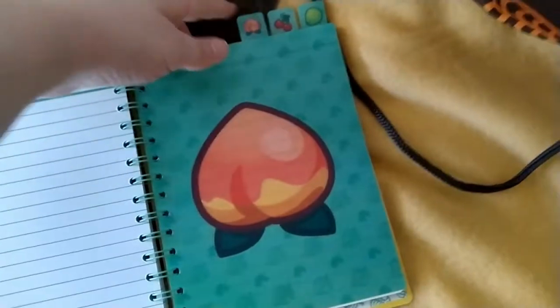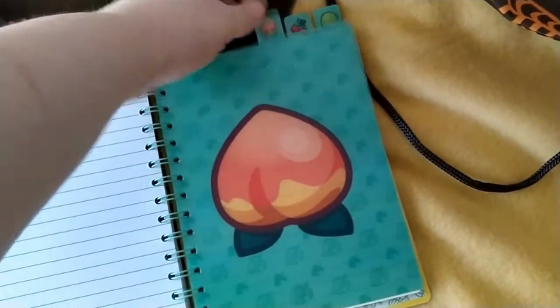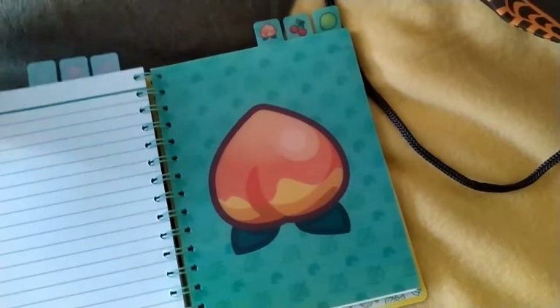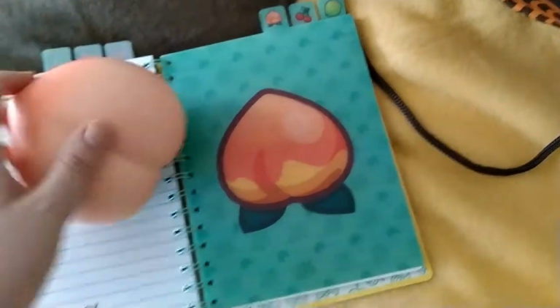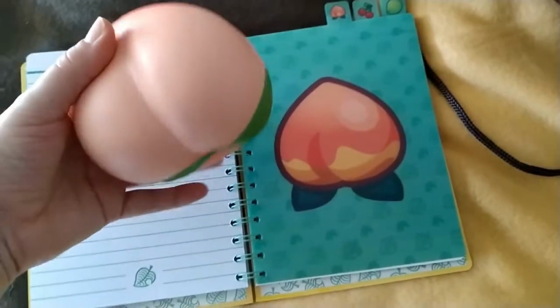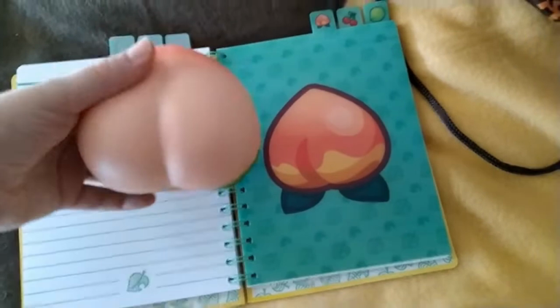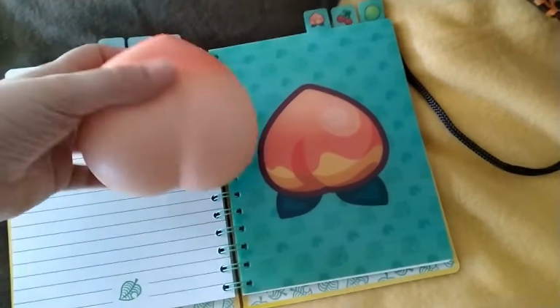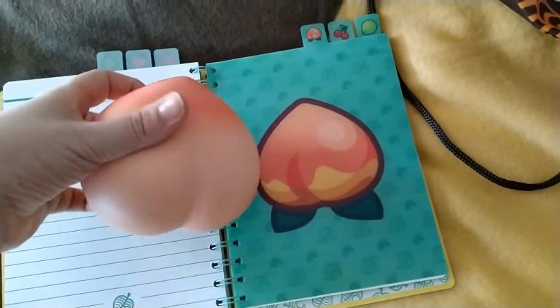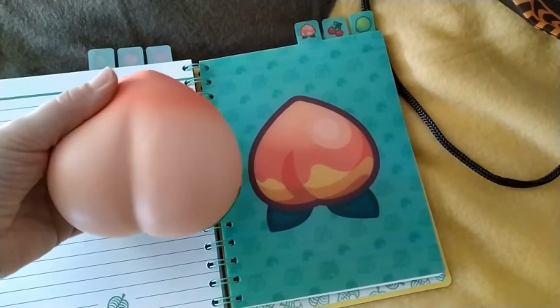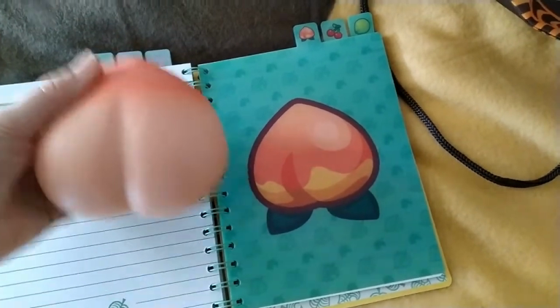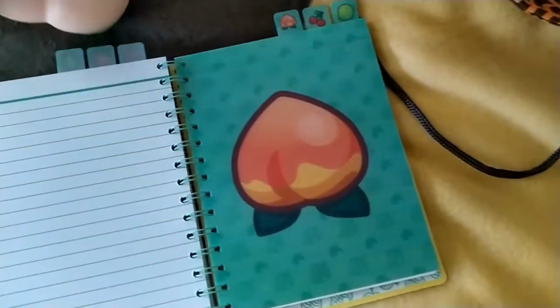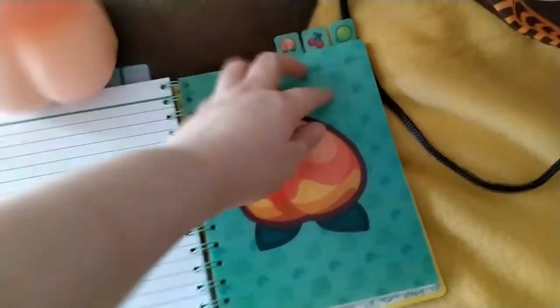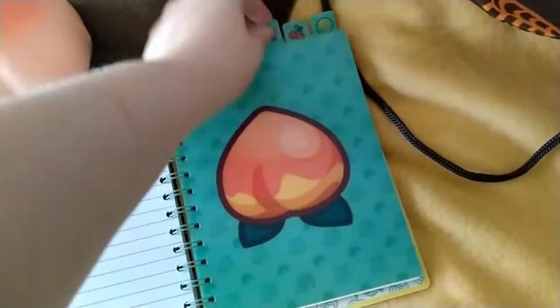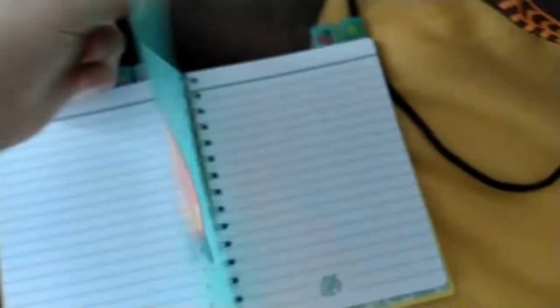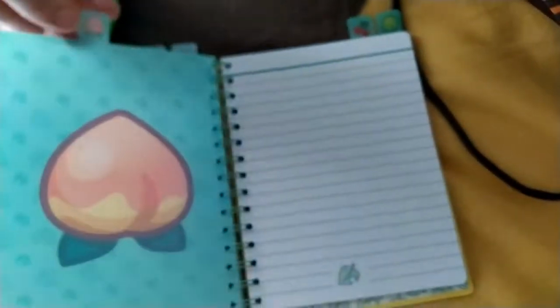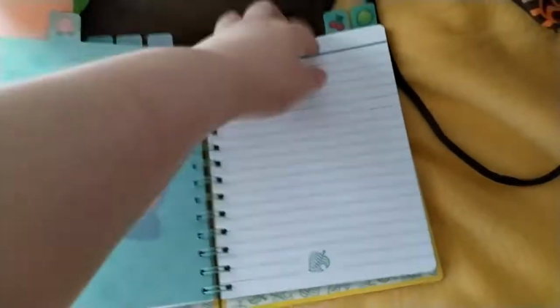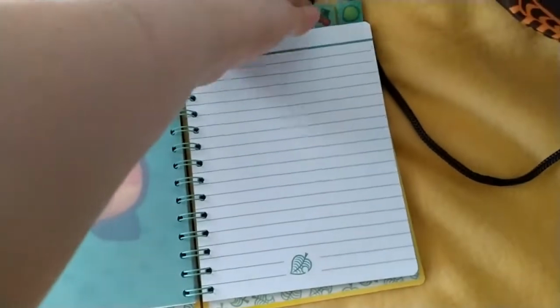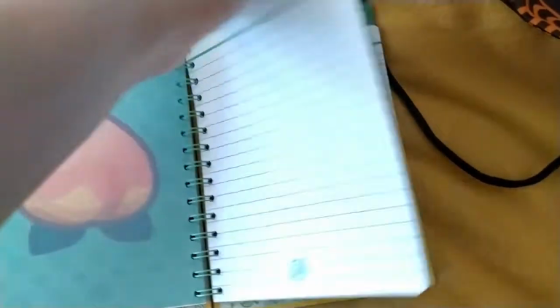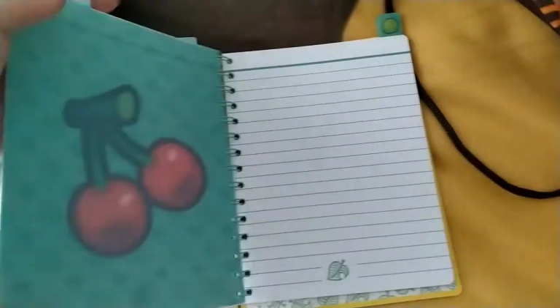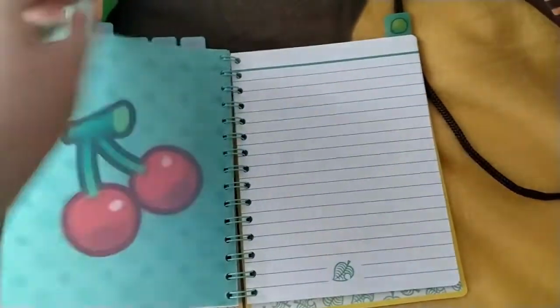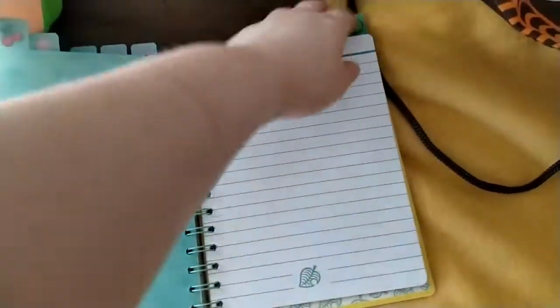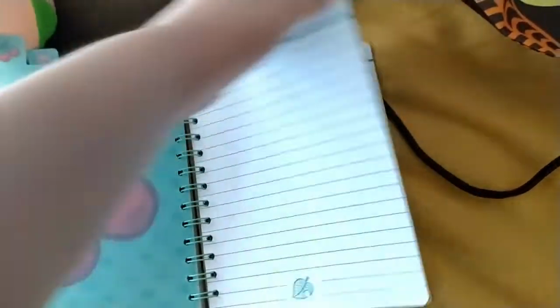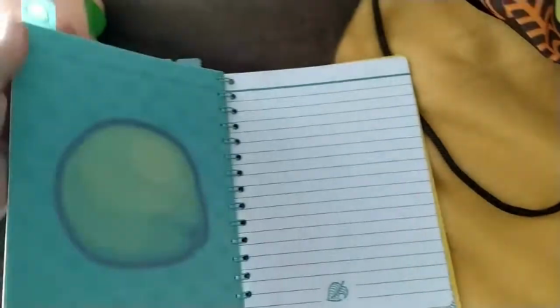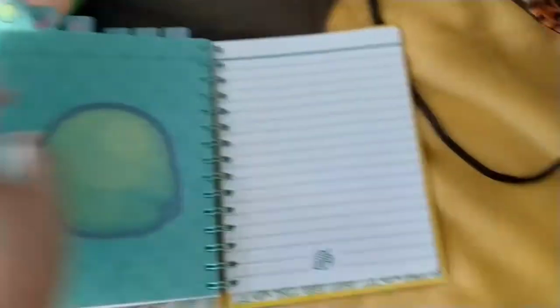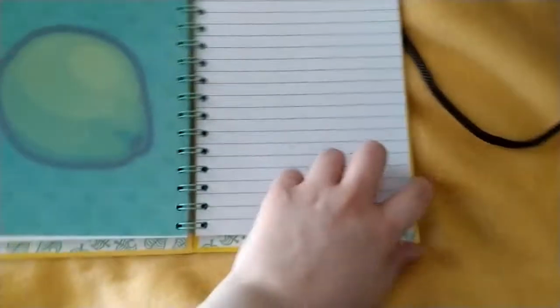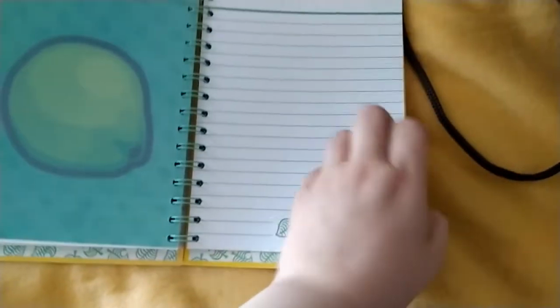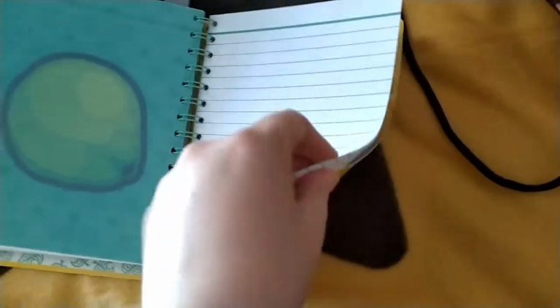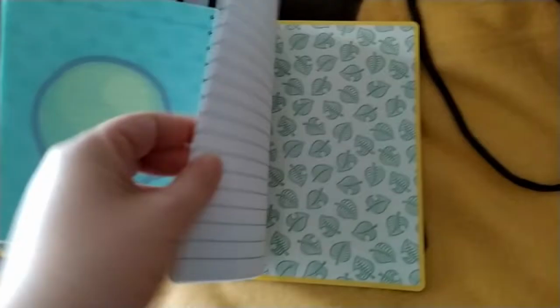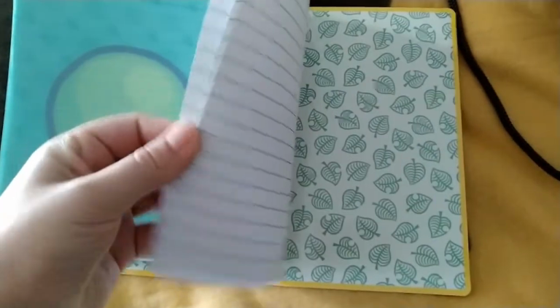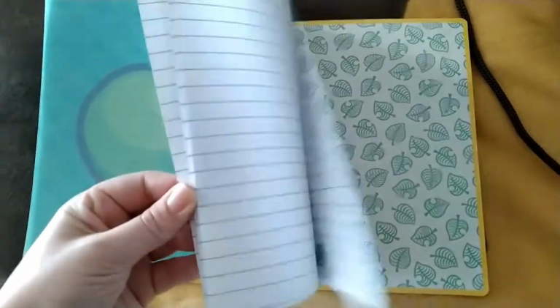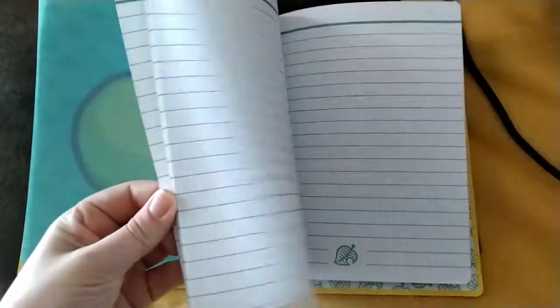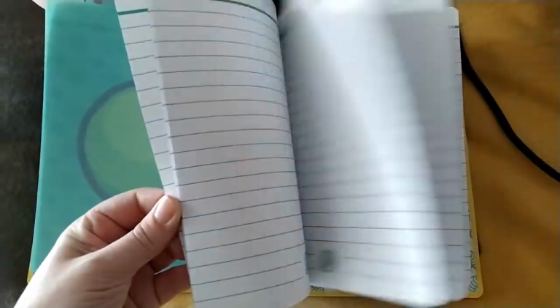The sections include peach, cherry, and coconut, with a nice pattern throughout and a fair amount of pages.